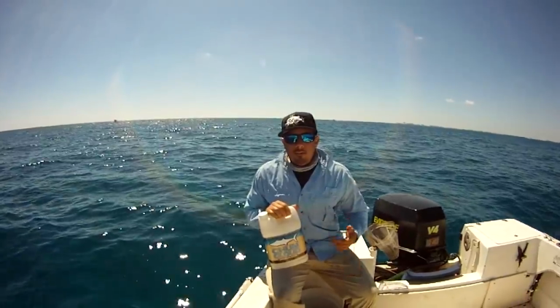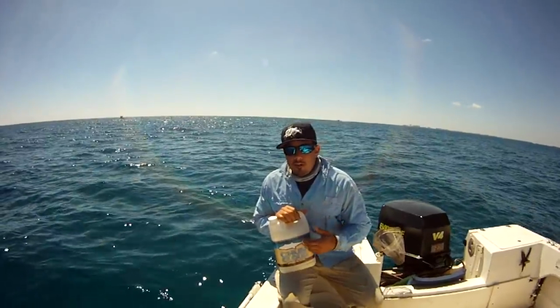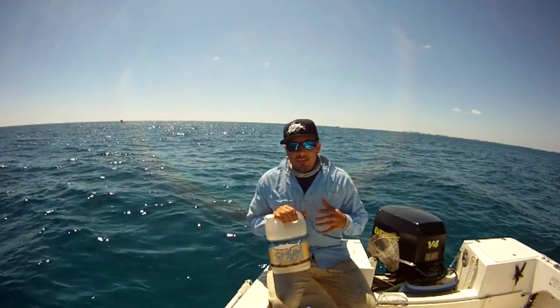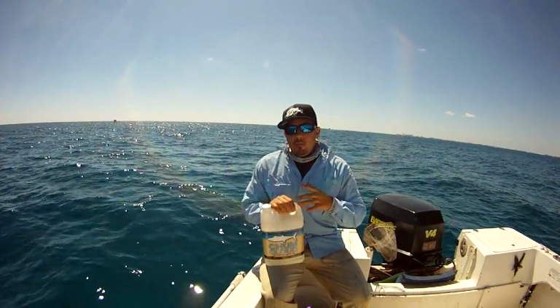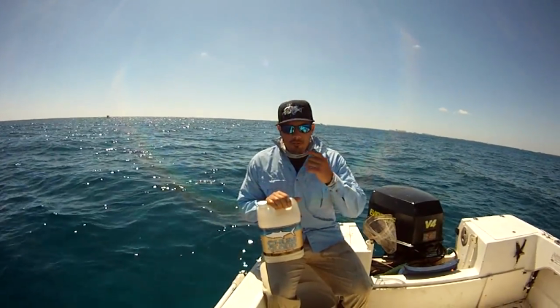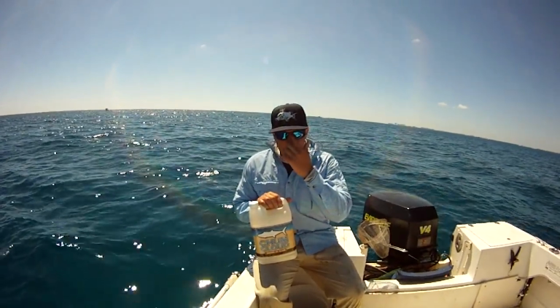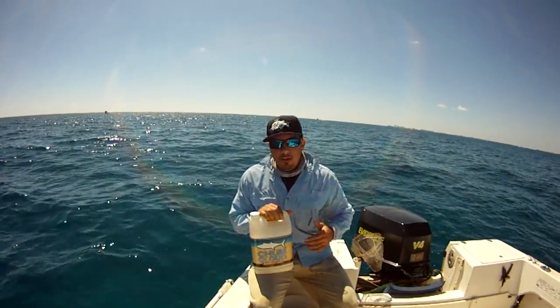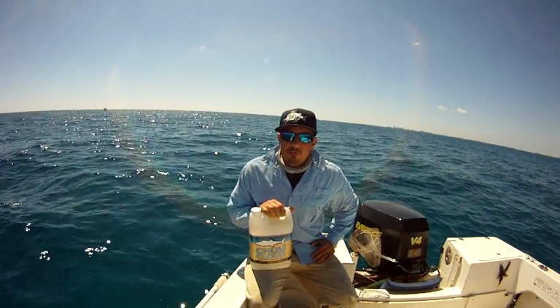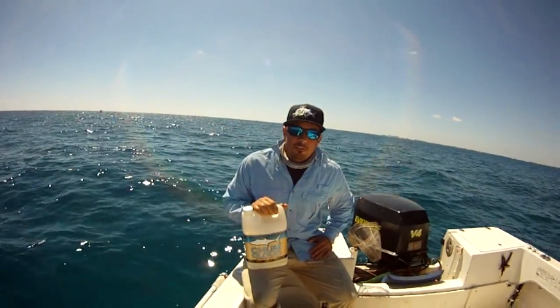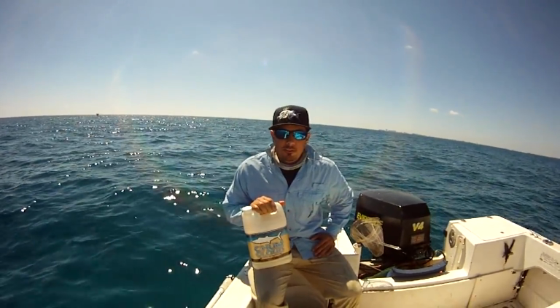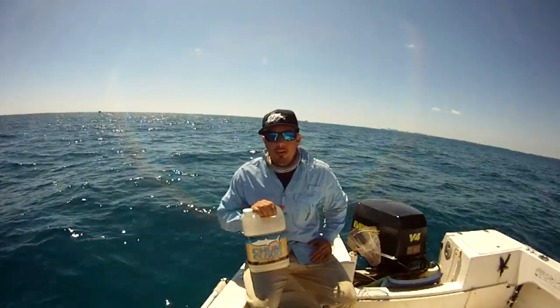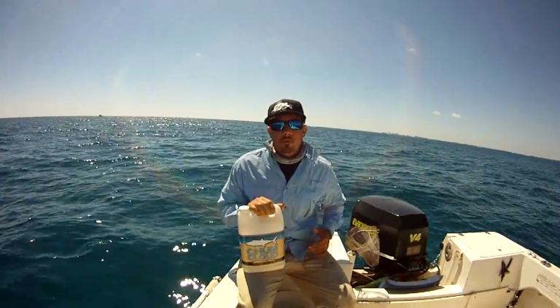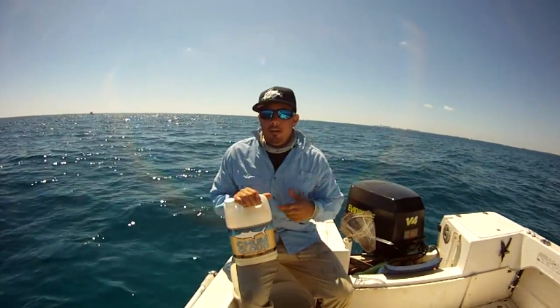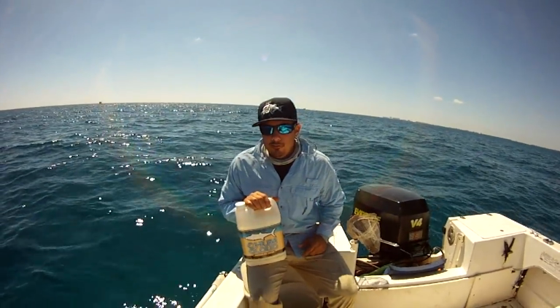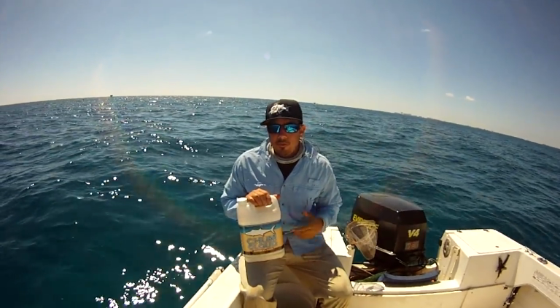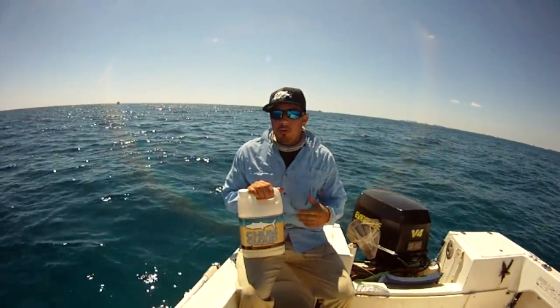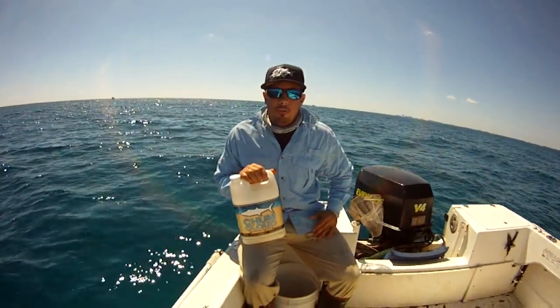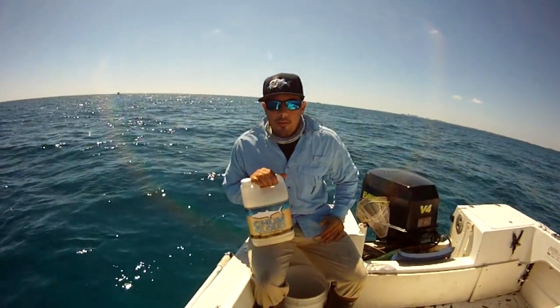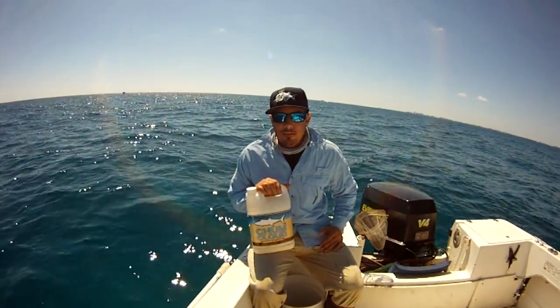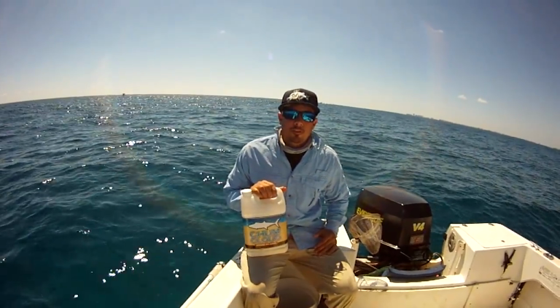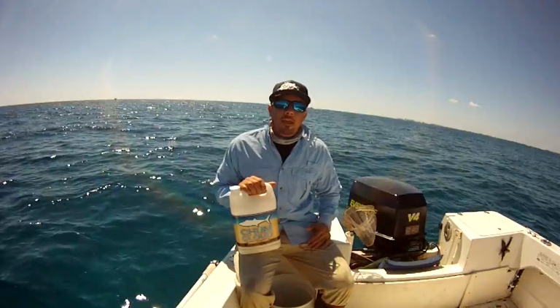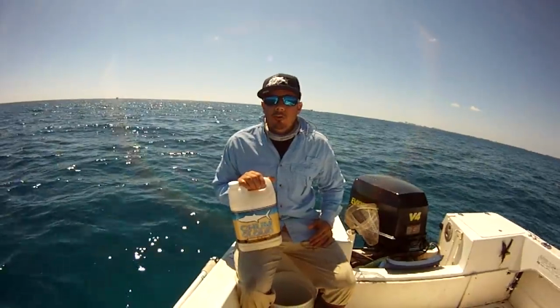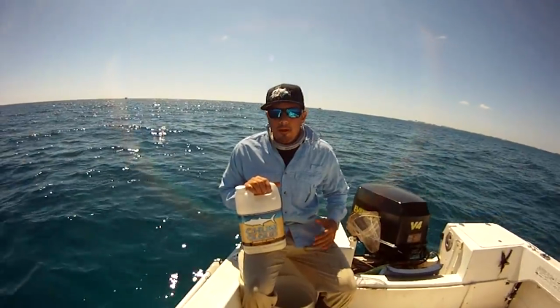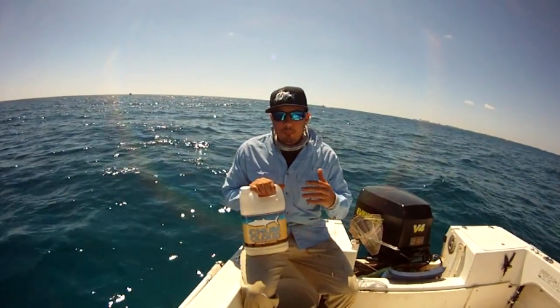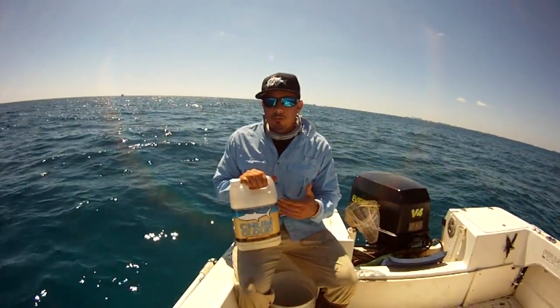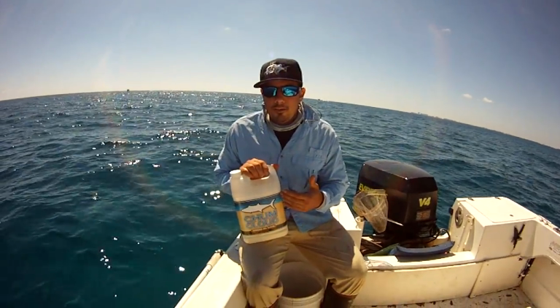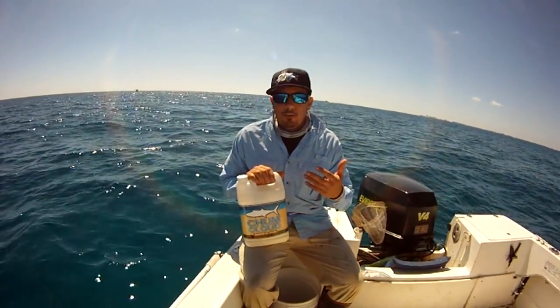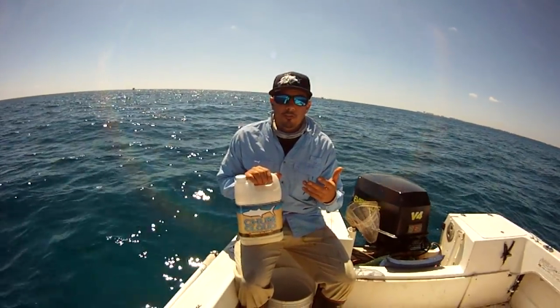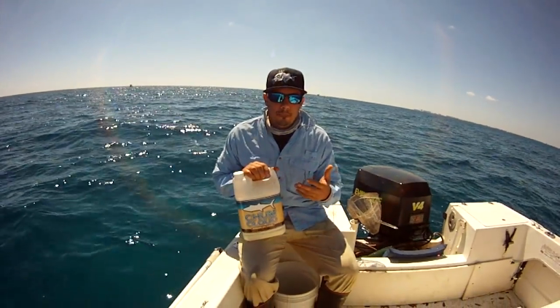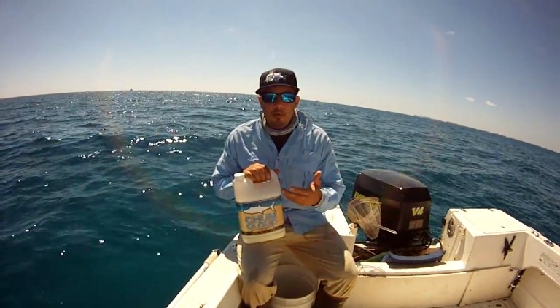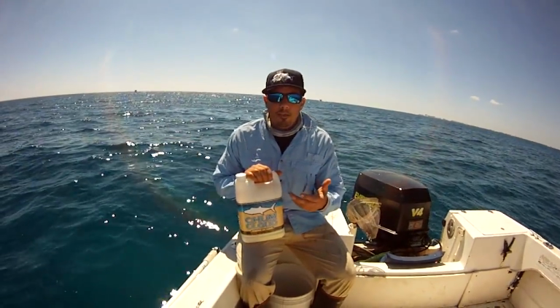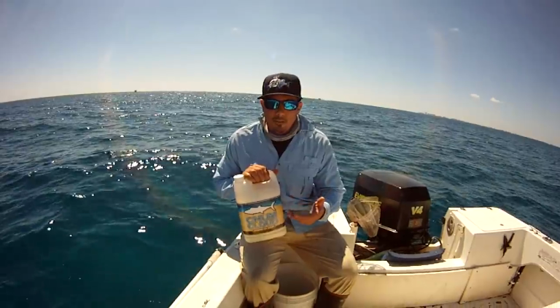As you guys saw, it makes a cloud in the water attracting many different fish species. We were trying it out for kingfish and it worked really well. We caught a pair of nice kingfish, and also the cool thing about it is that you can use it for many different things.